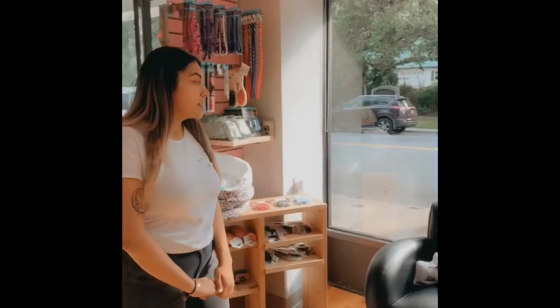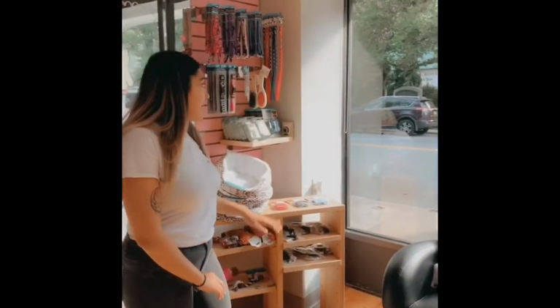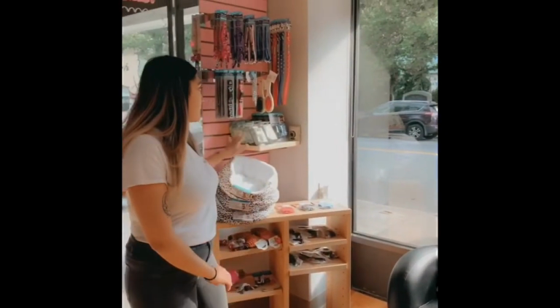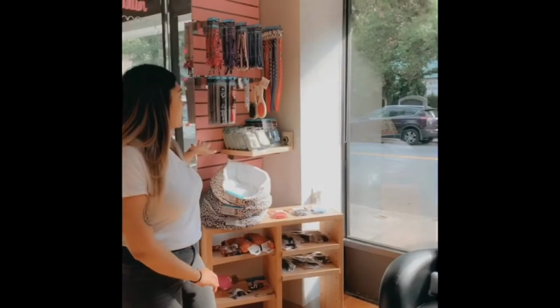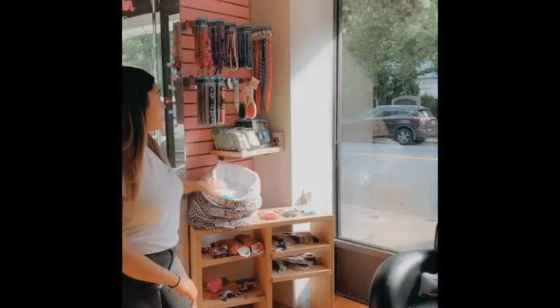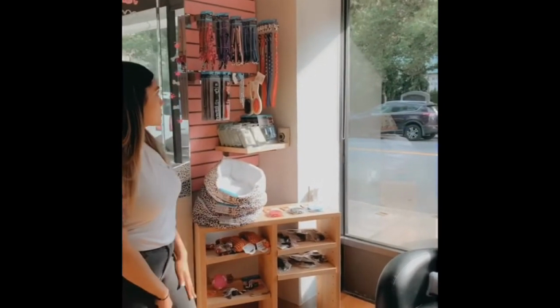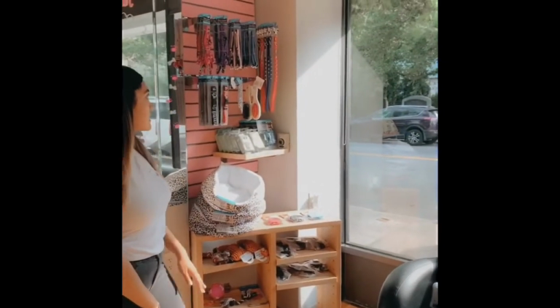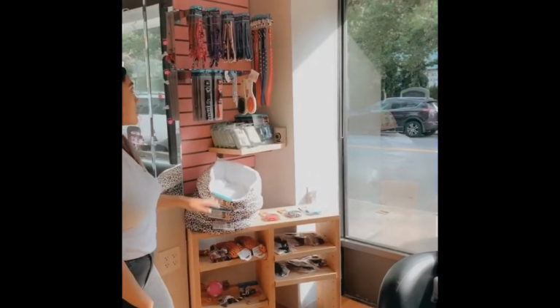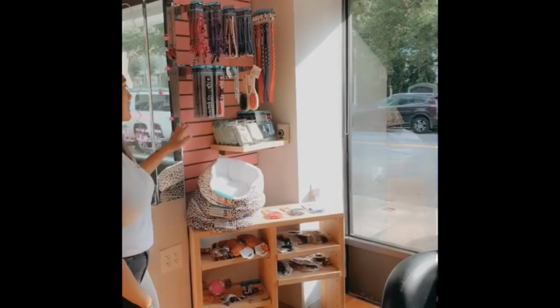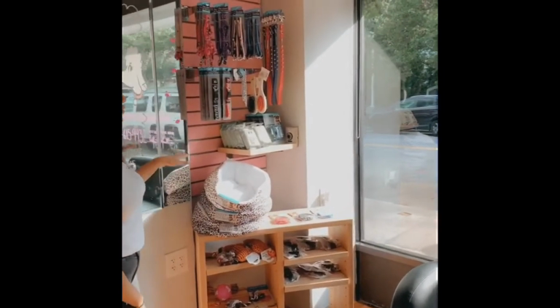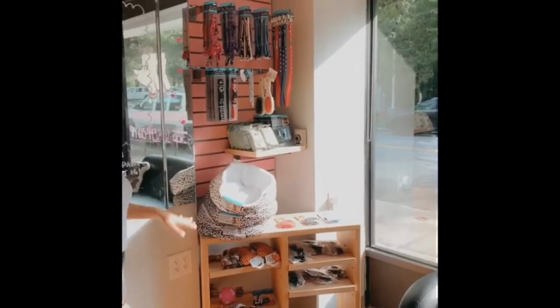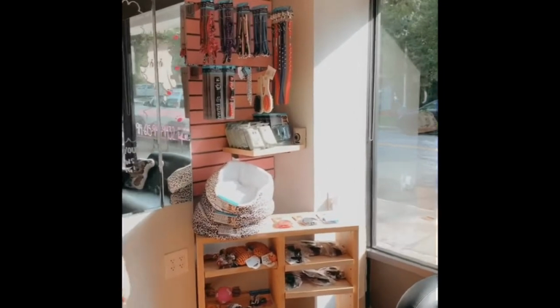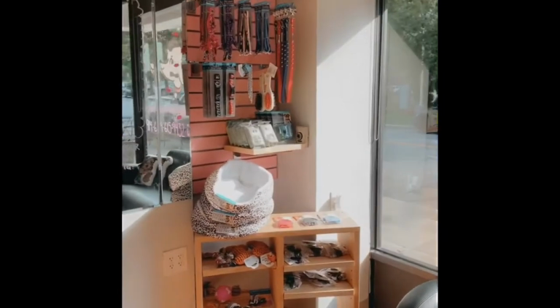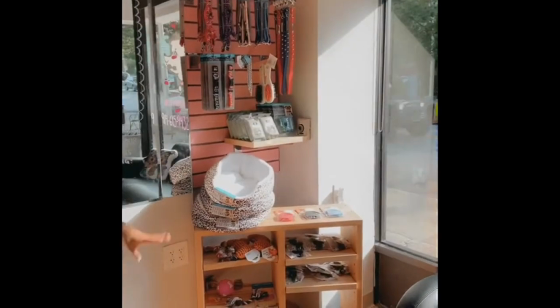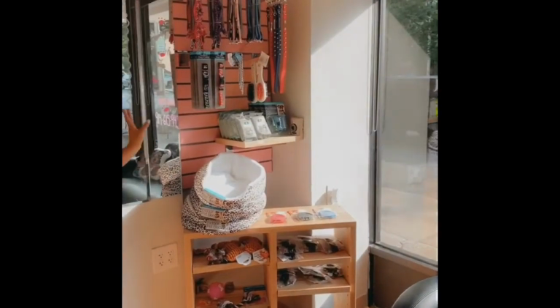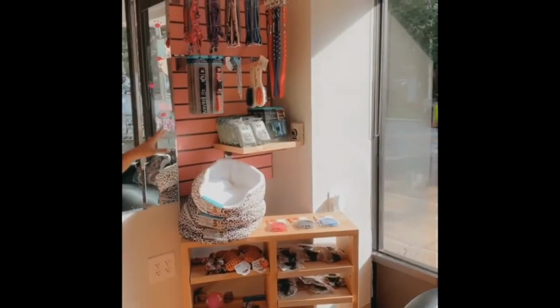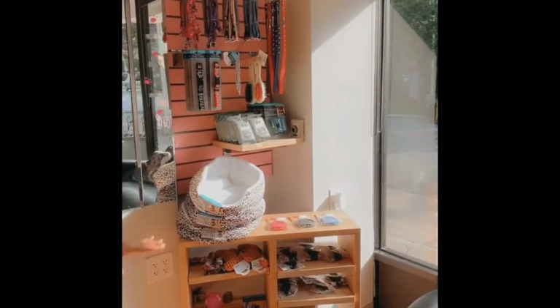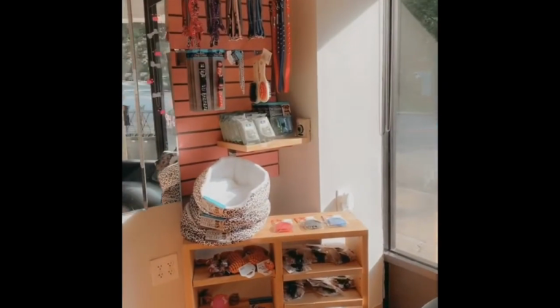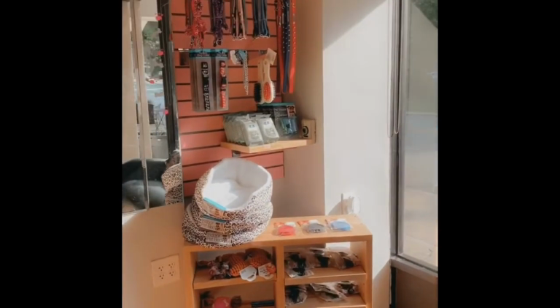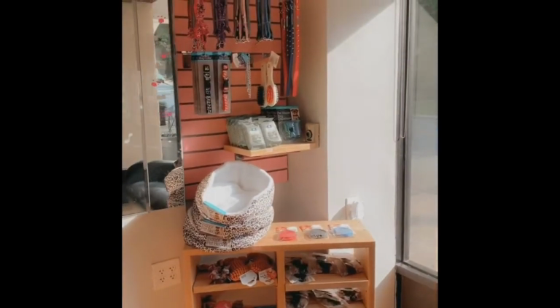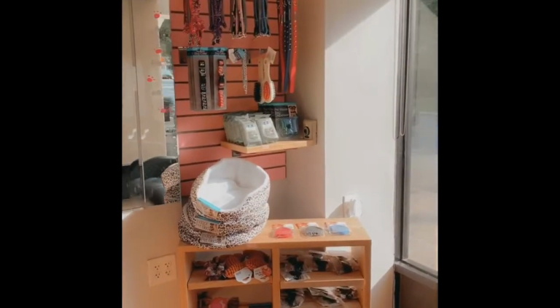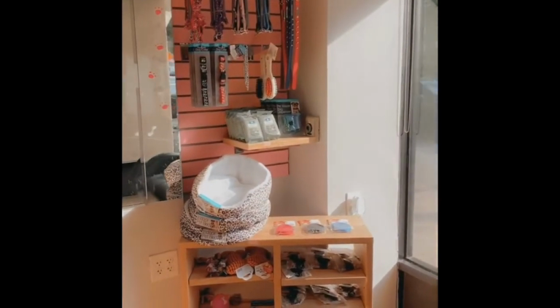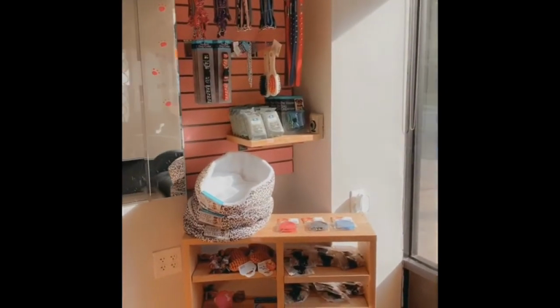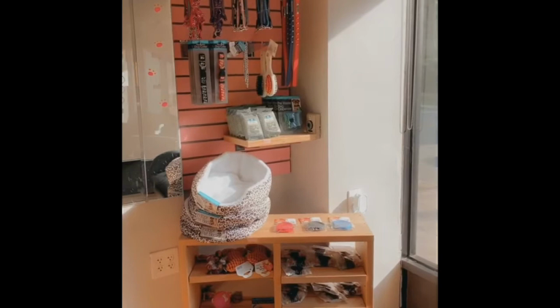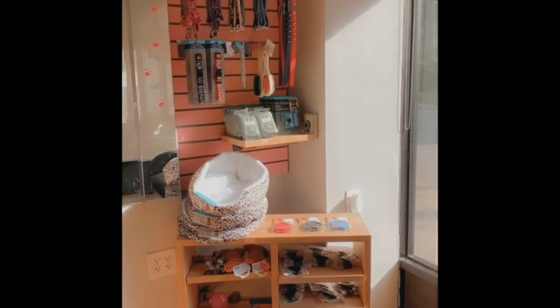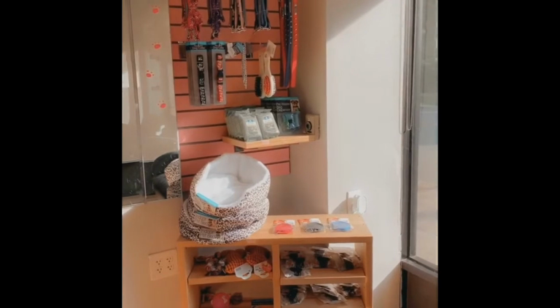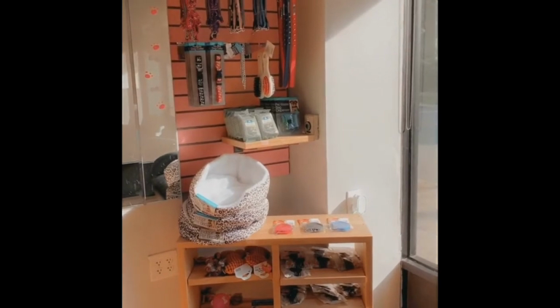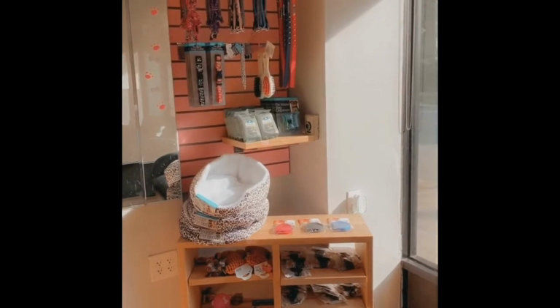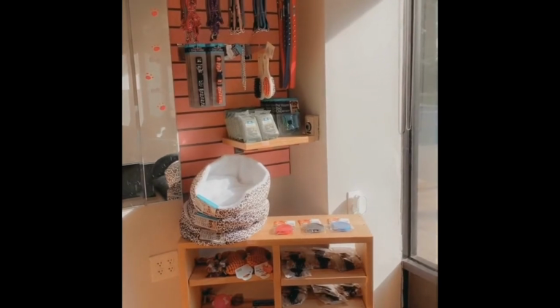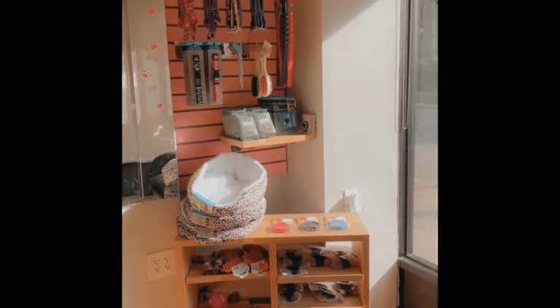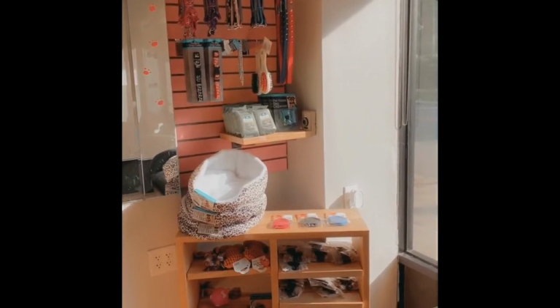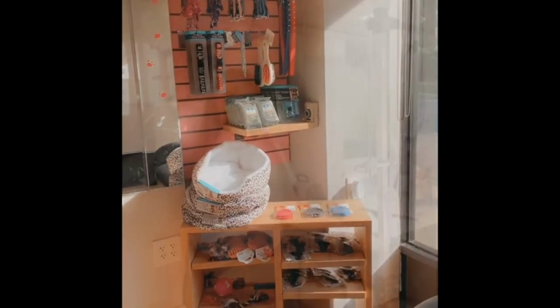And behind me here, we sell some essentials for your pets: leashes, collars, some beds. We're looking to extend this, but this is what we have to offer for now.